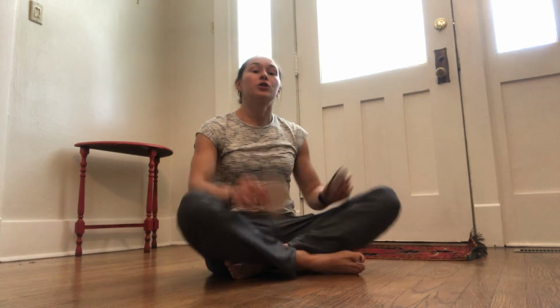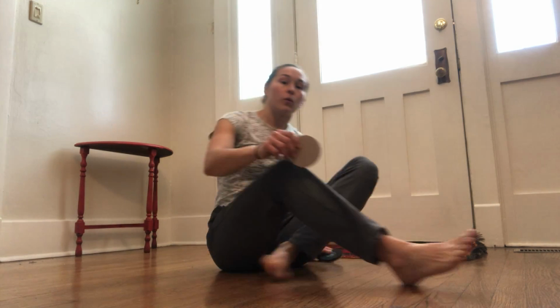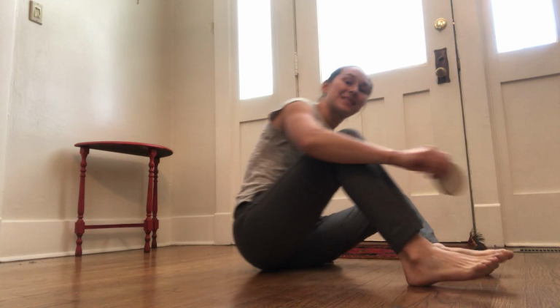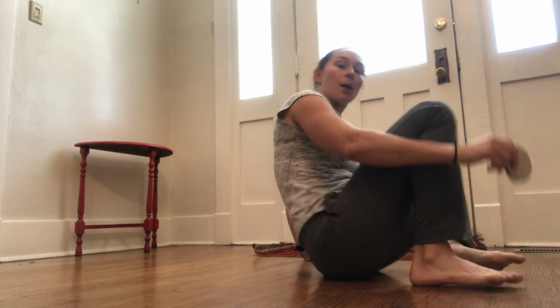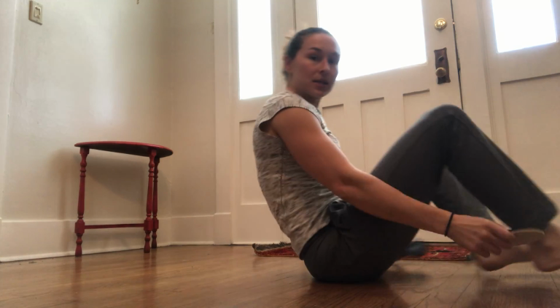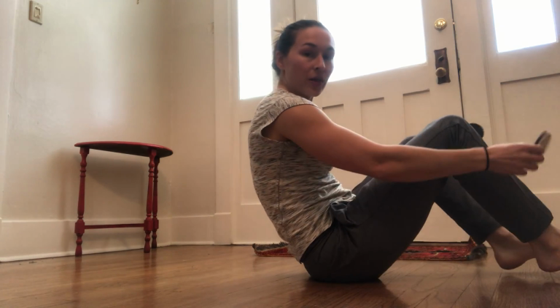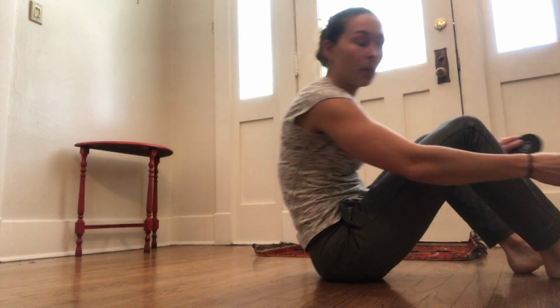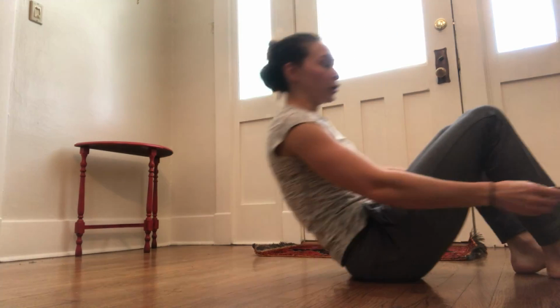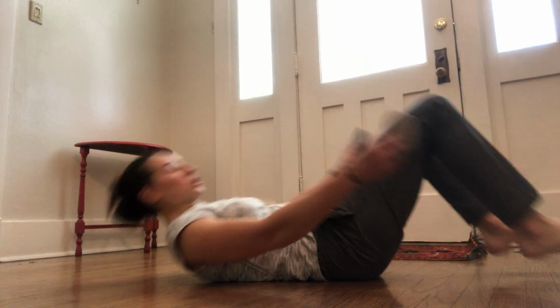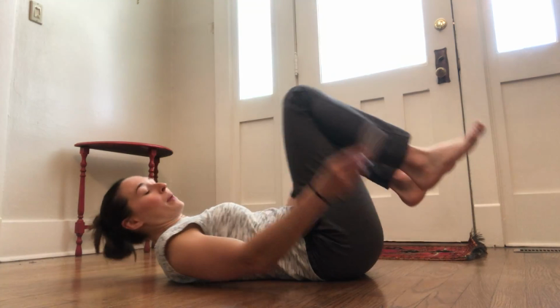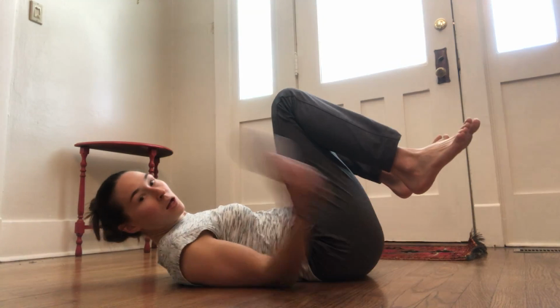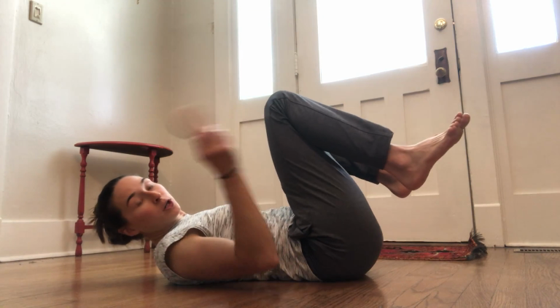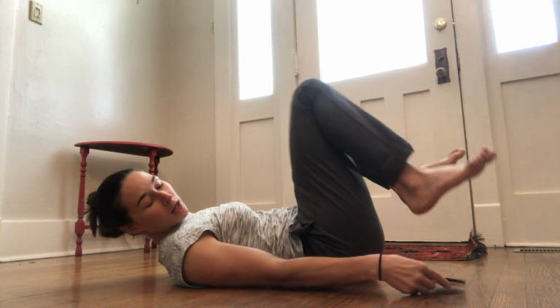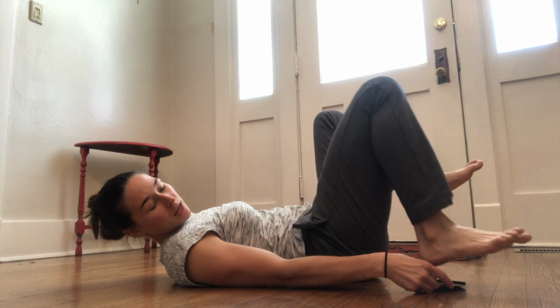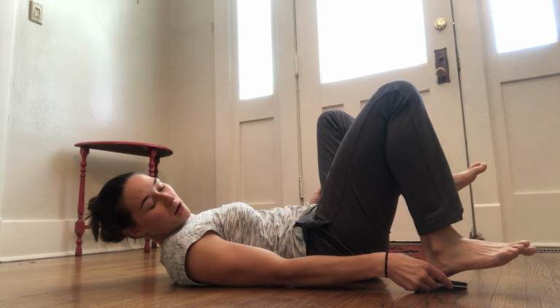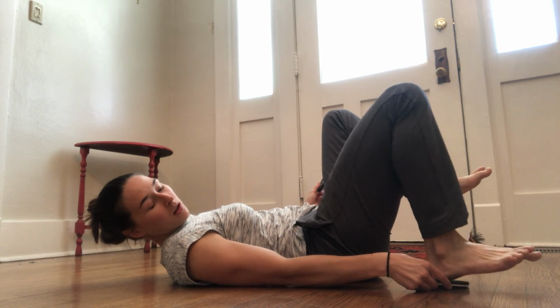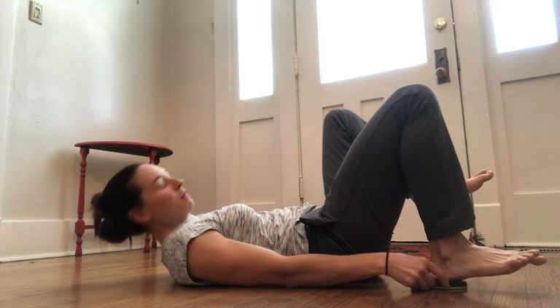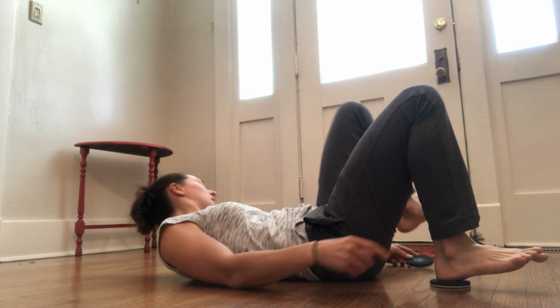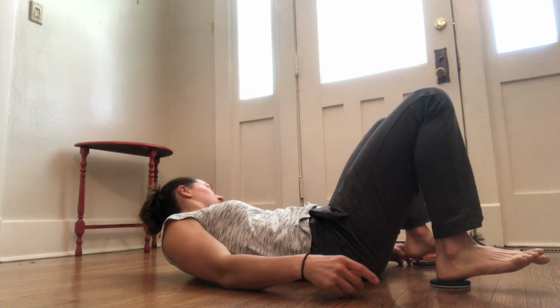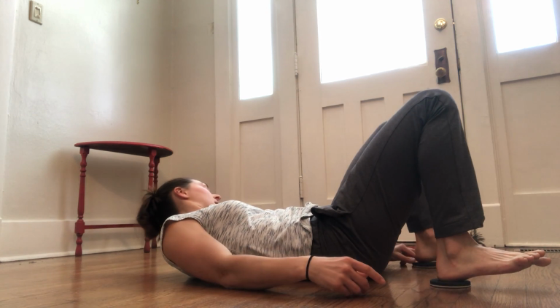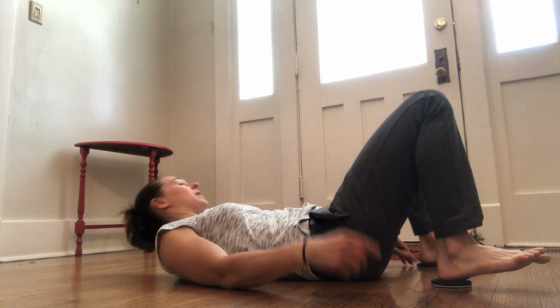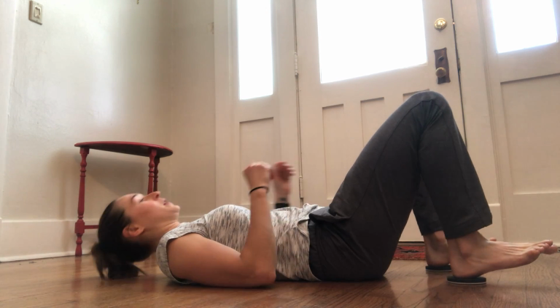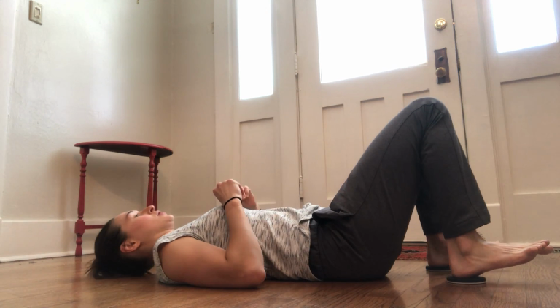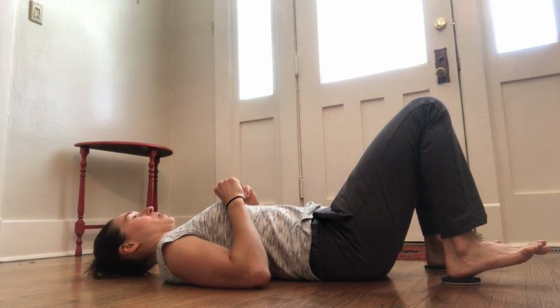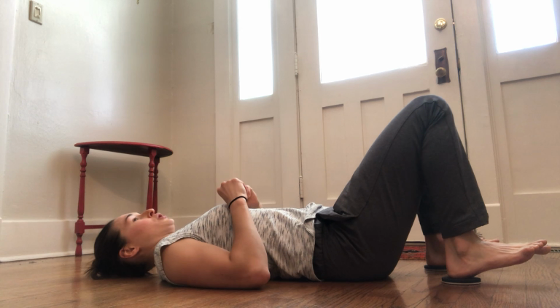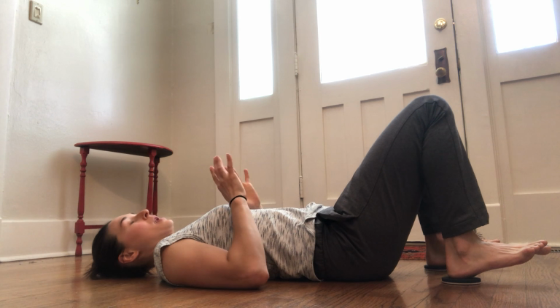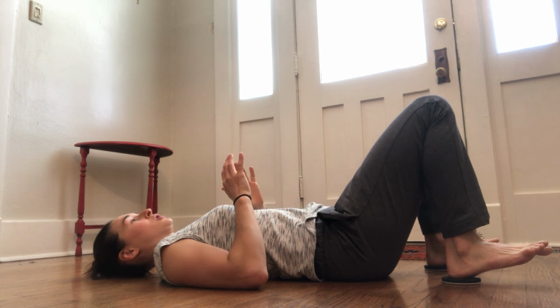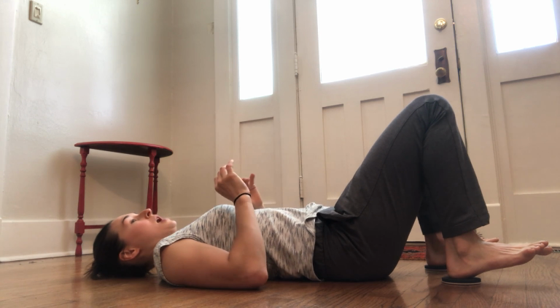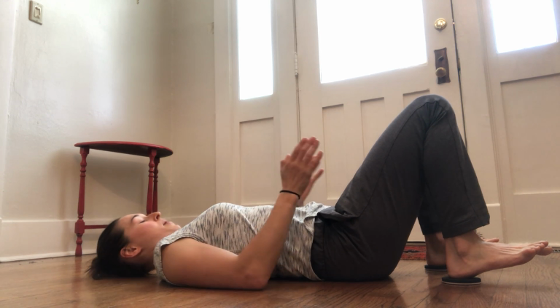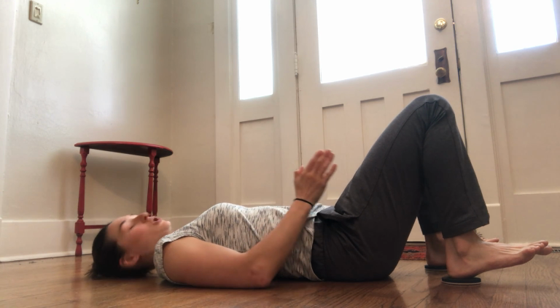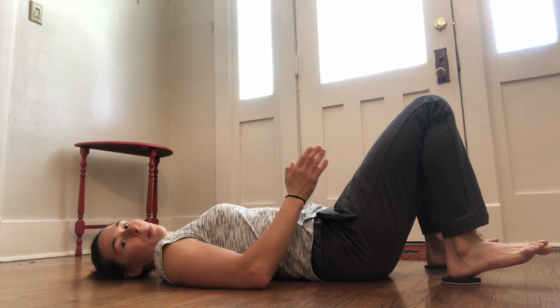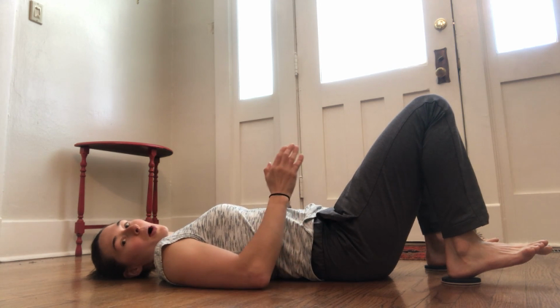We set up very similar to that supine glute bridge — on our back. Put your heels in the middle of those sliders, and your feet are starting pretty close to your butt, not touching, and my knees are about hip width apart.